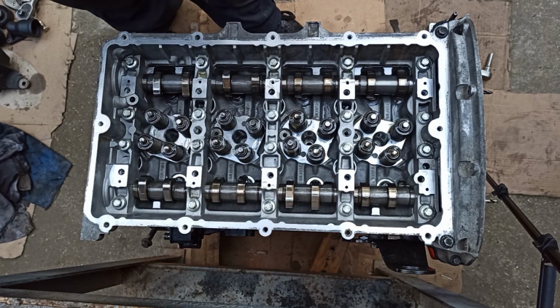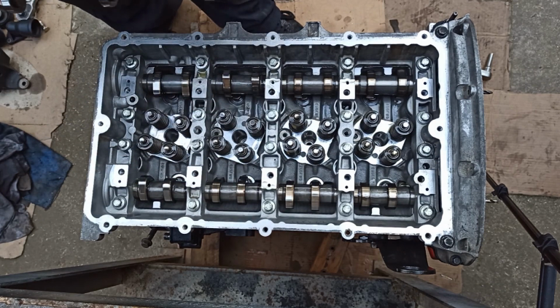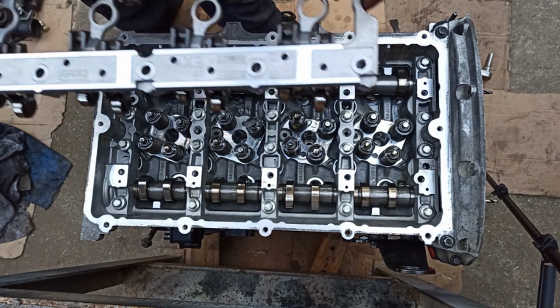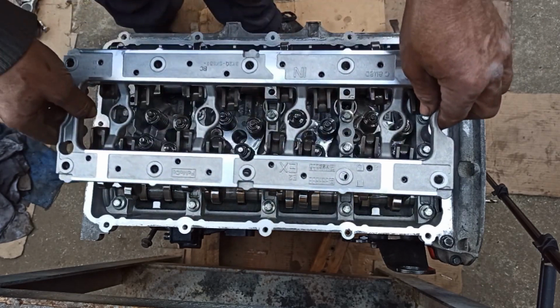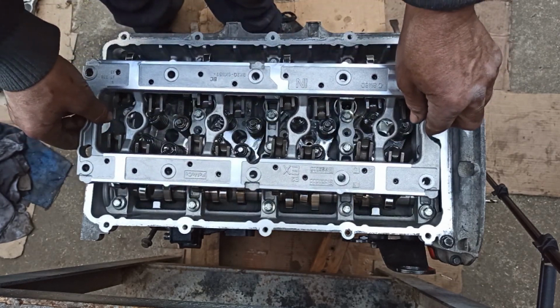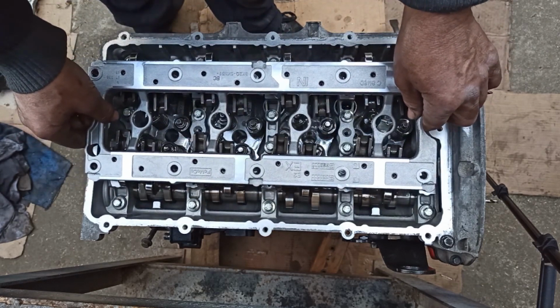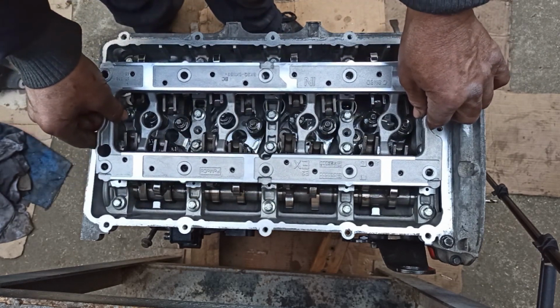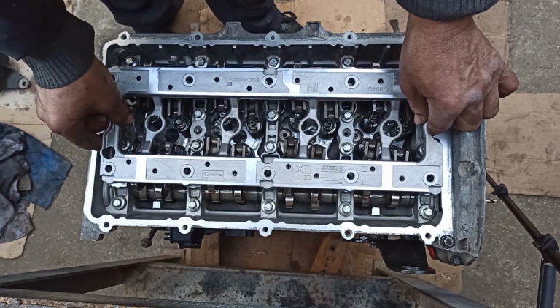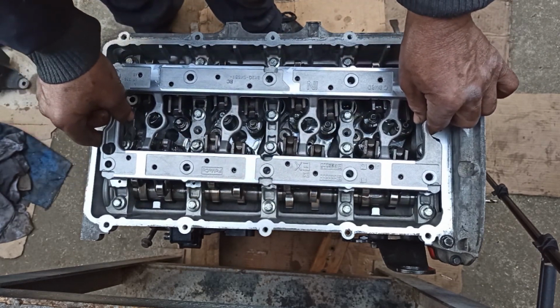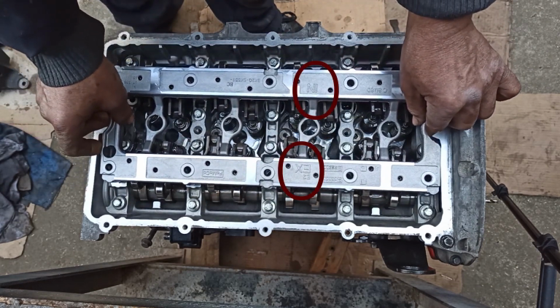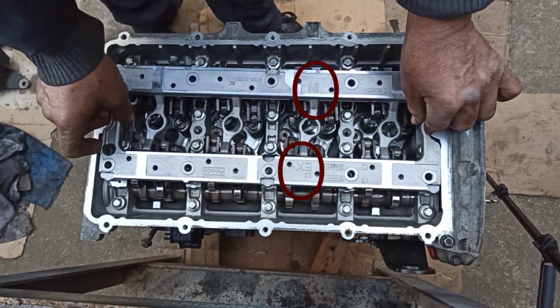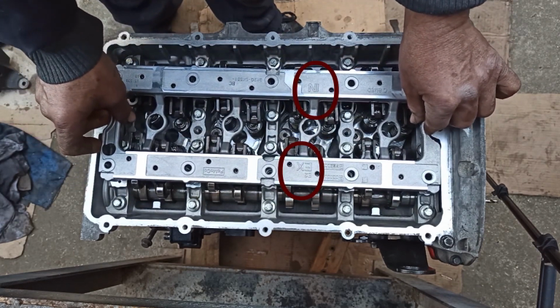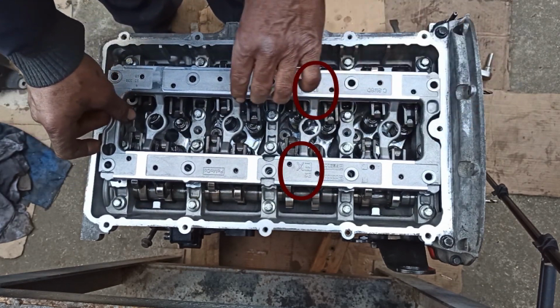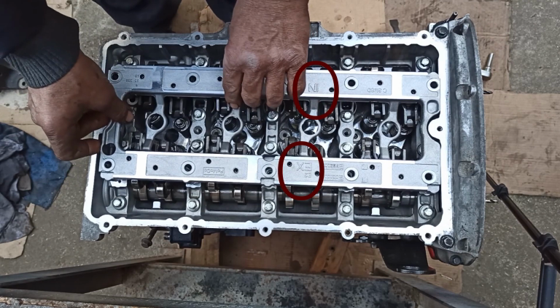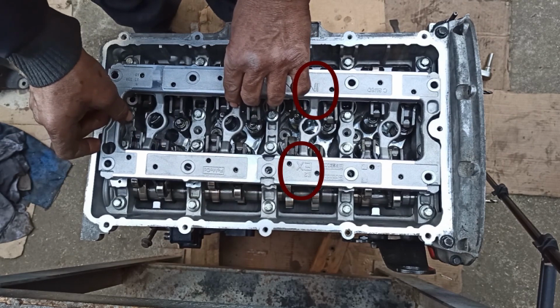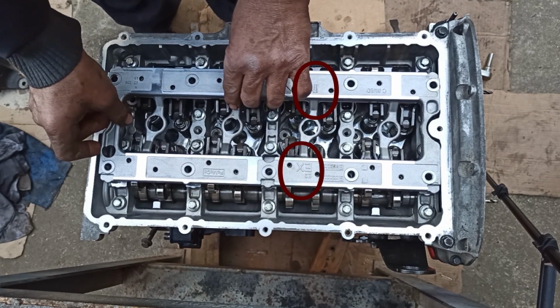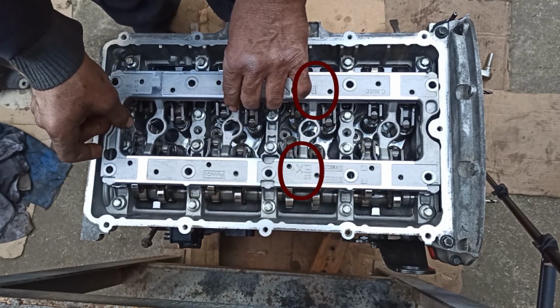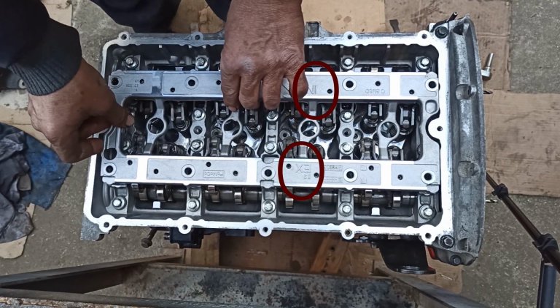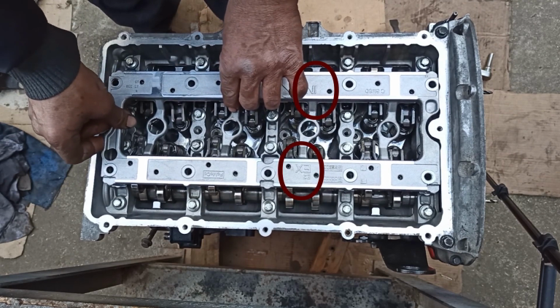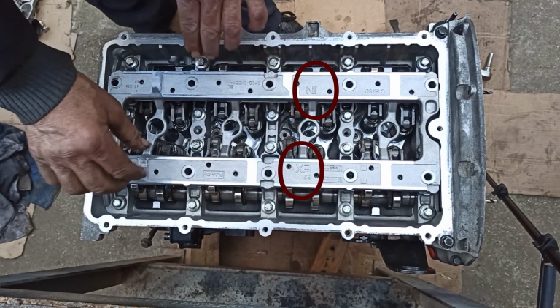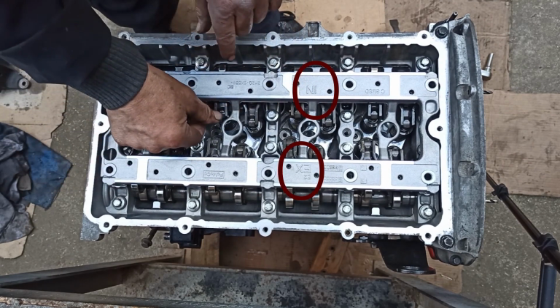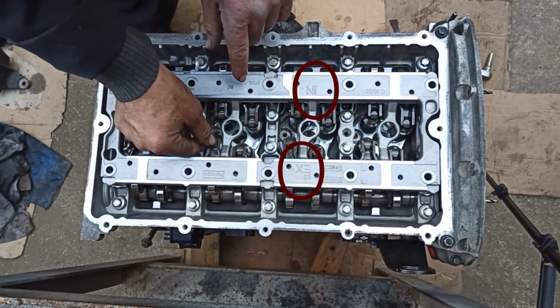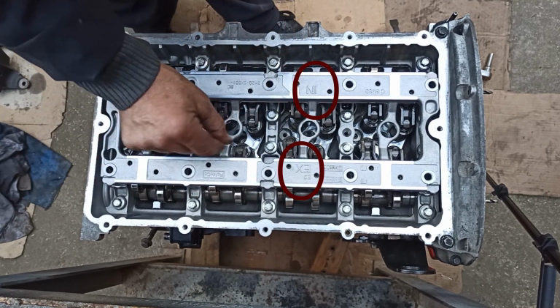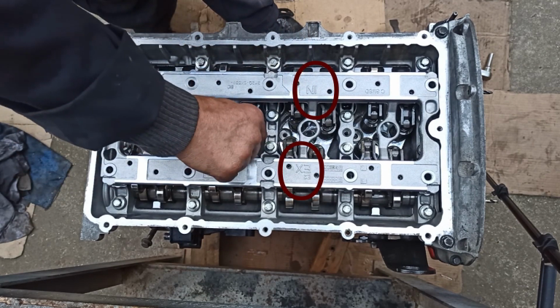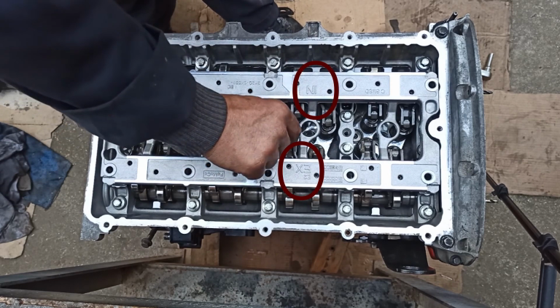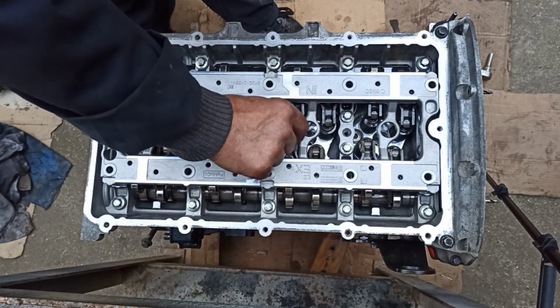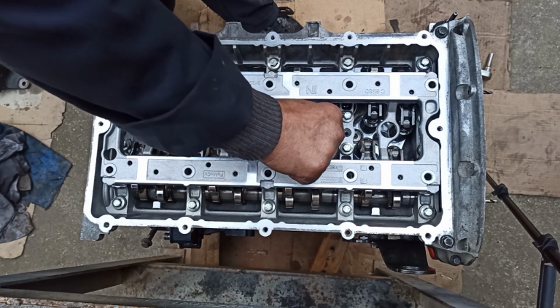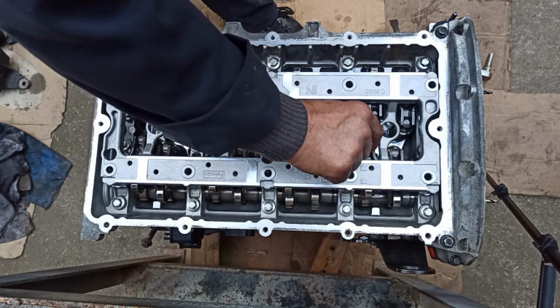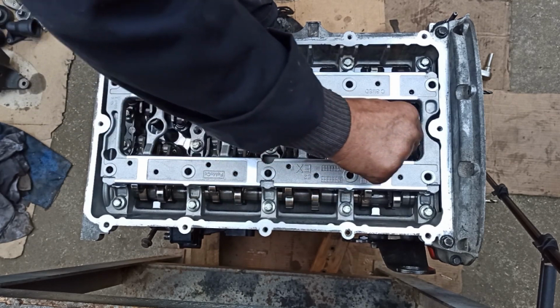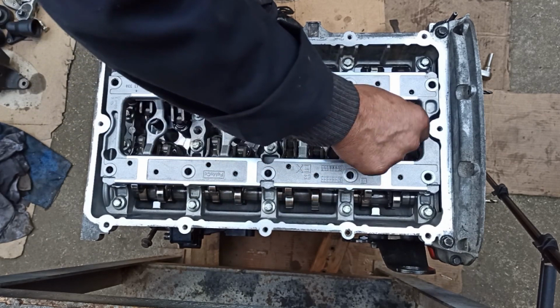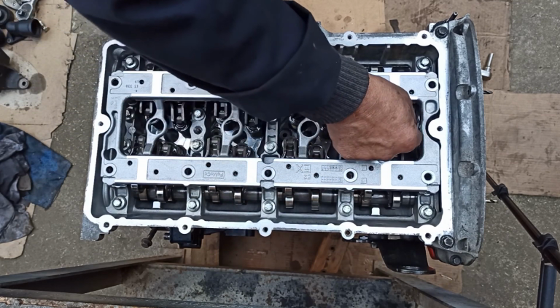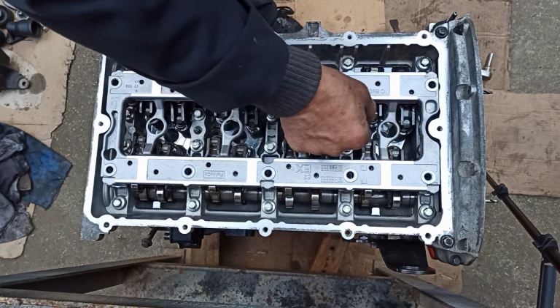It's time to place the rocker ladder. When installing the rocker ladder, make sure the sign of X is set at the exhaust camshaft and the inner camshaft, and also make sure that the rocker arm fits smoothly with the valve springs to enable the valves to fully function.